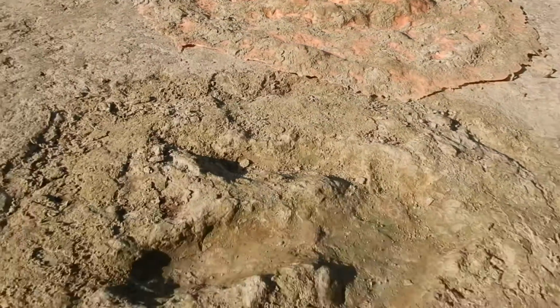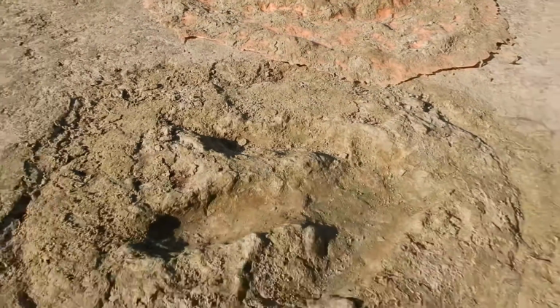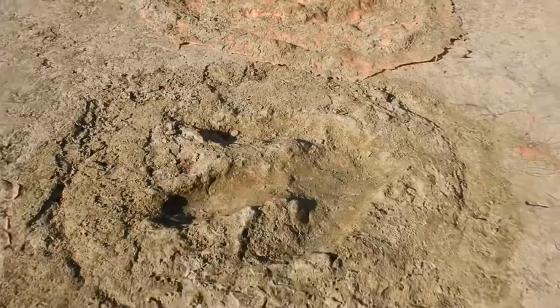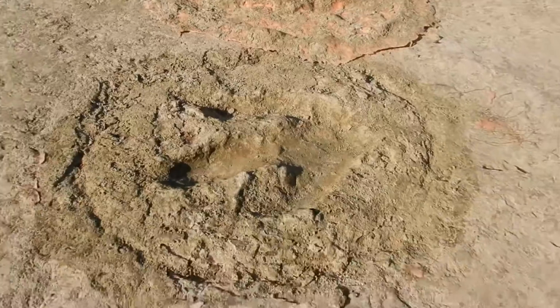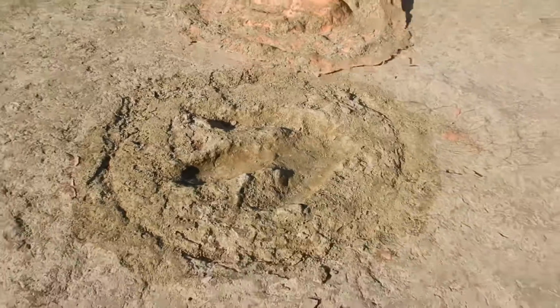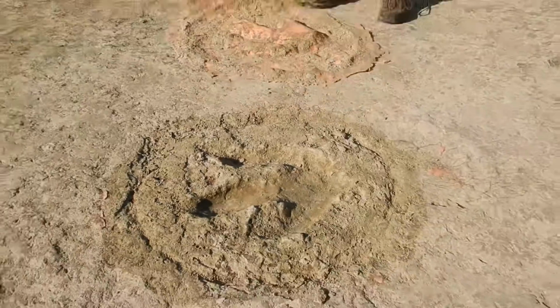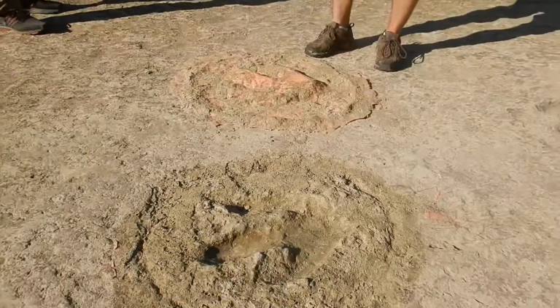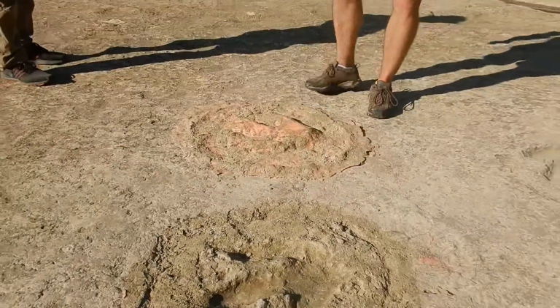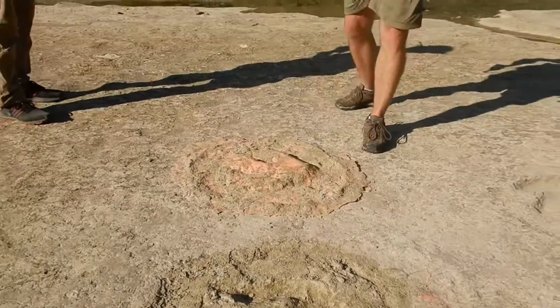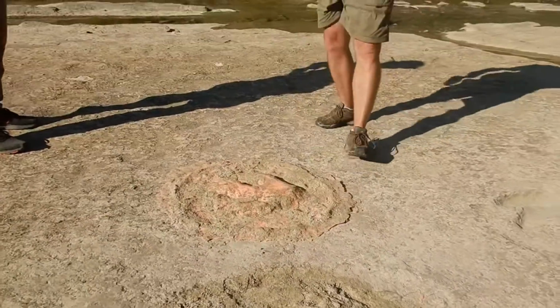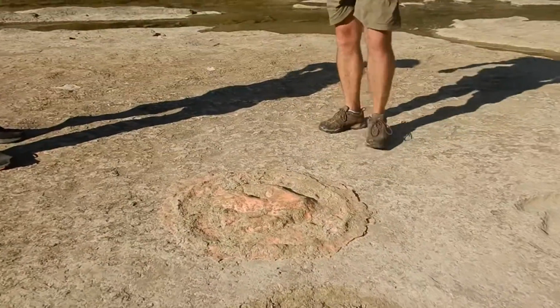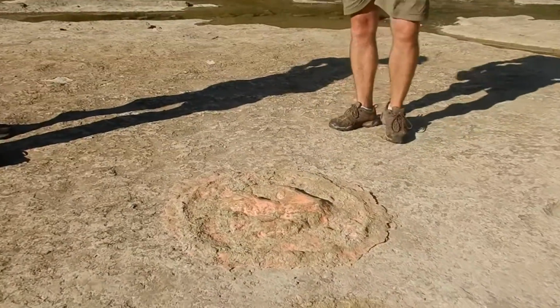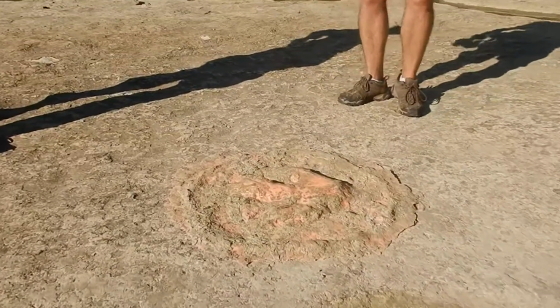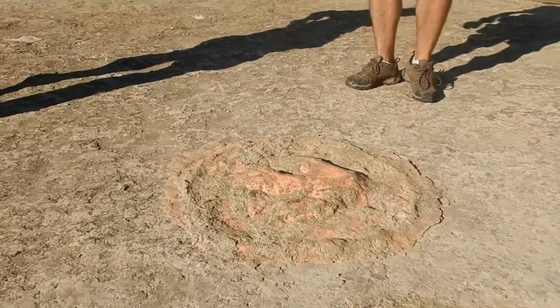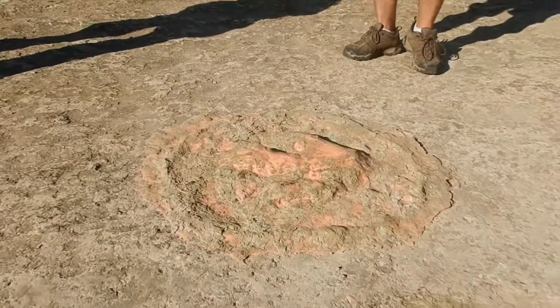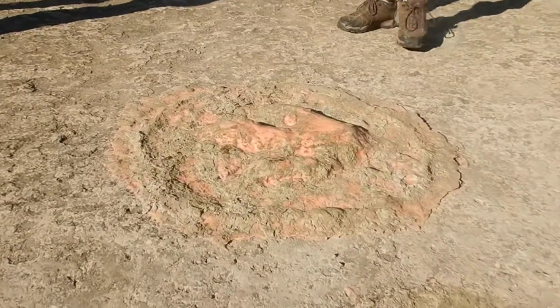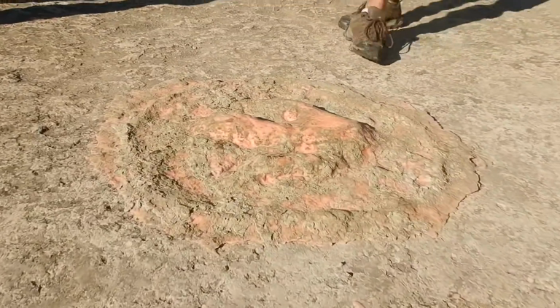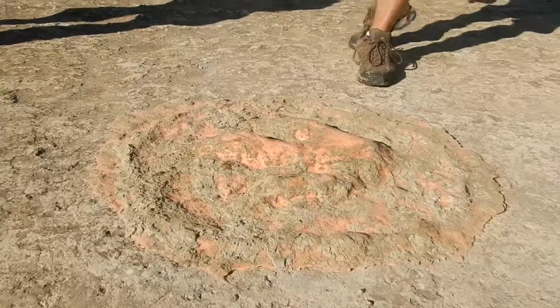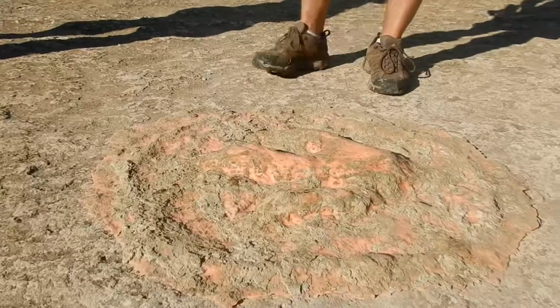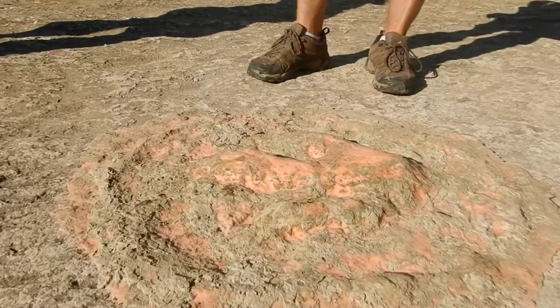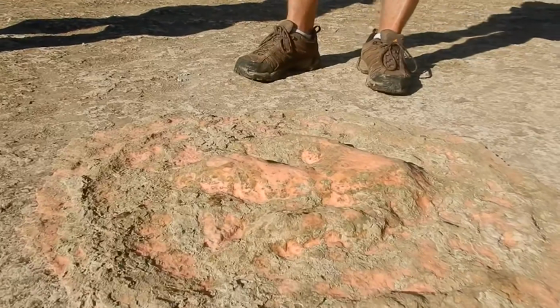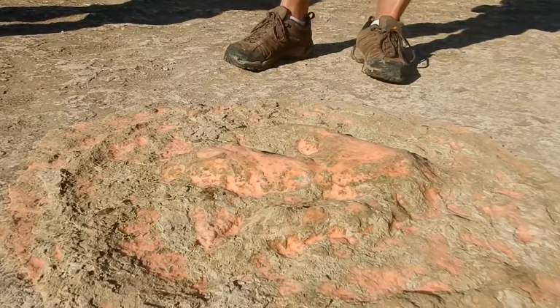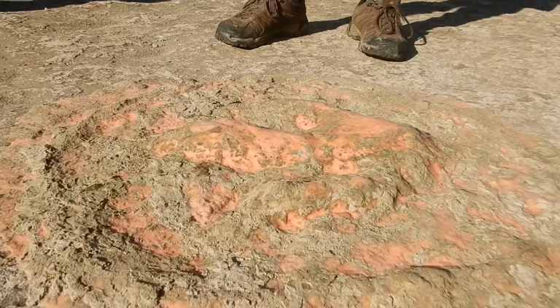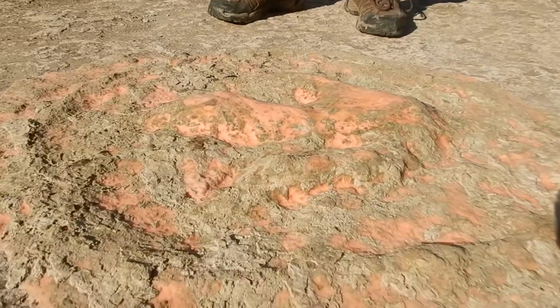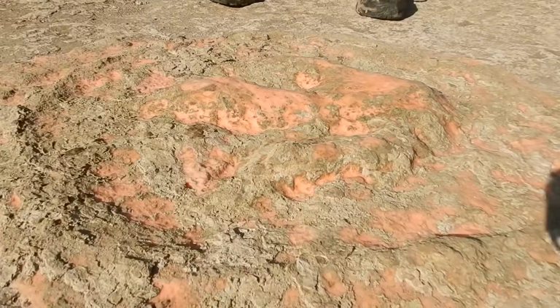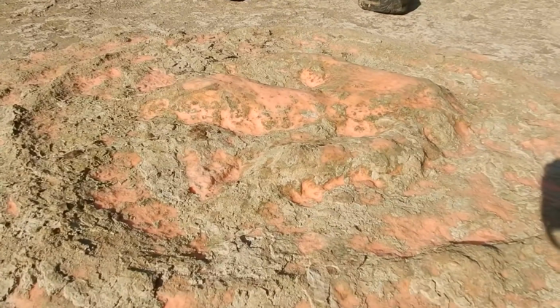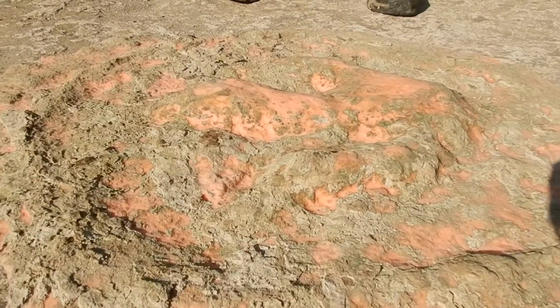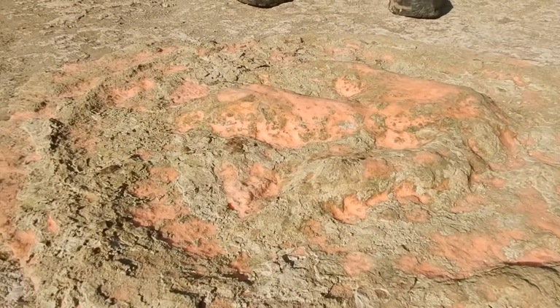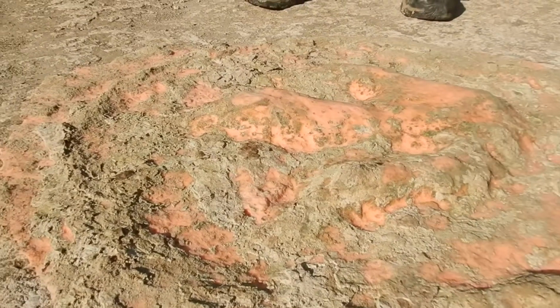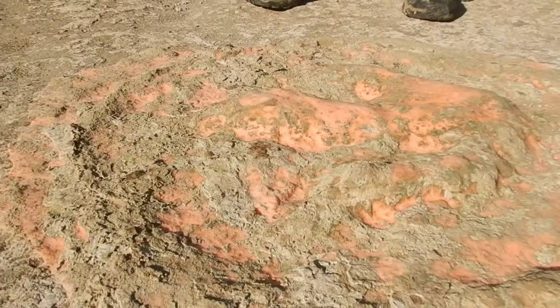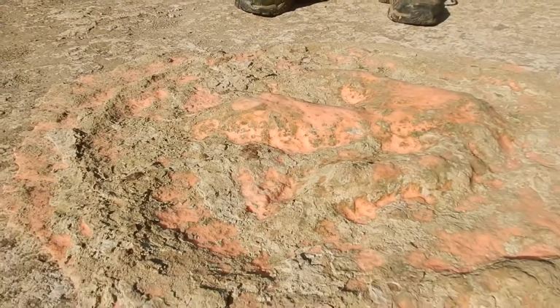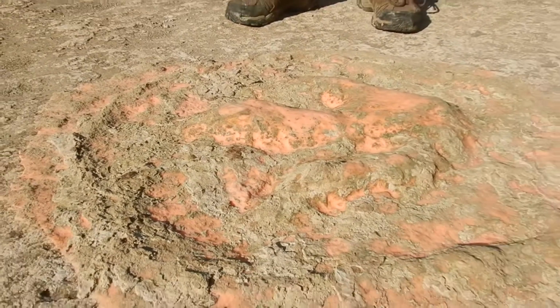You can definitely see it better upside down. When we do get the 3D models and we flip those models over, things really pop.